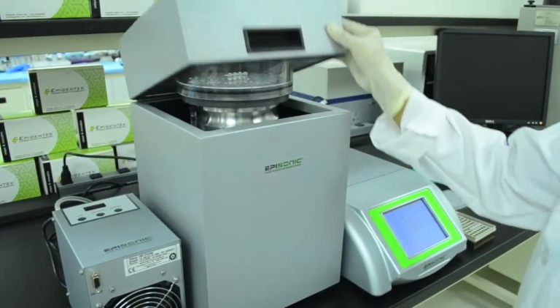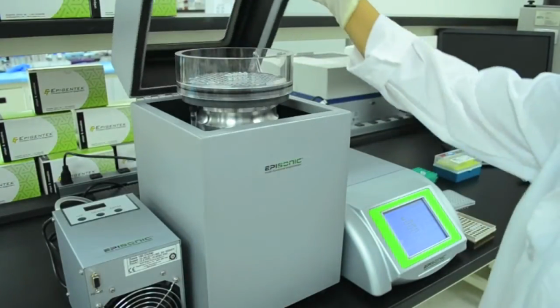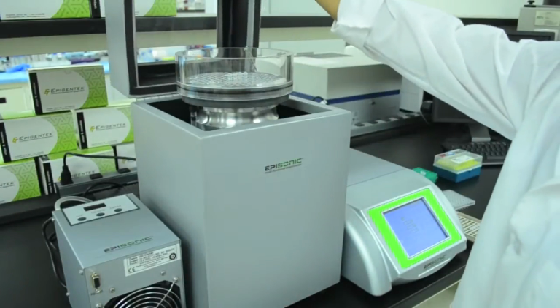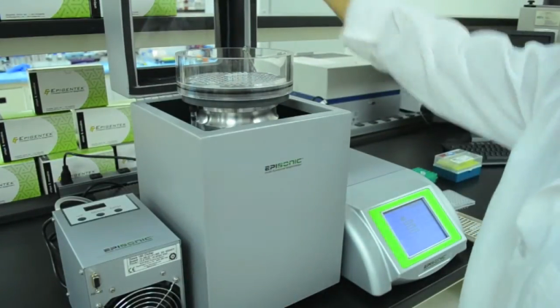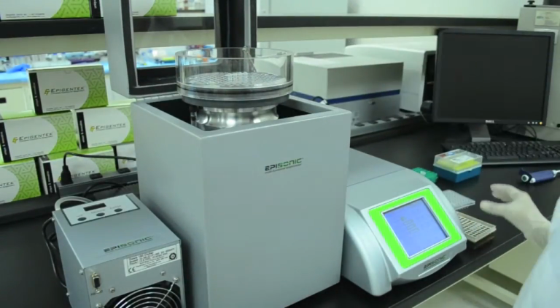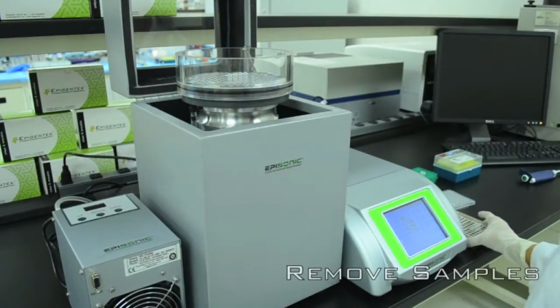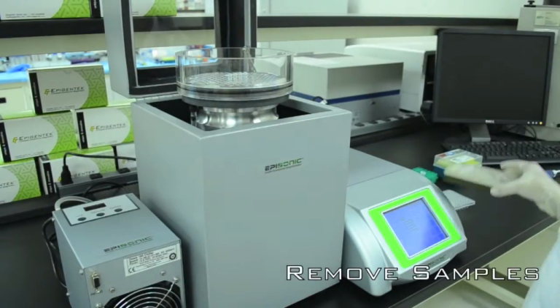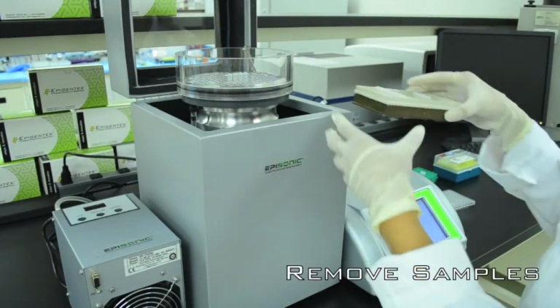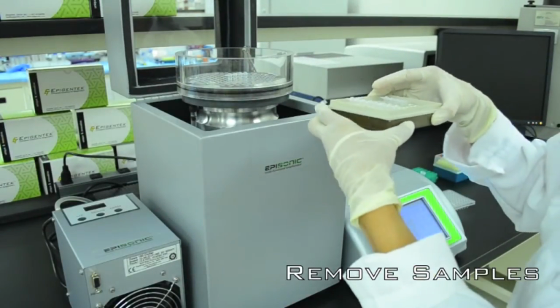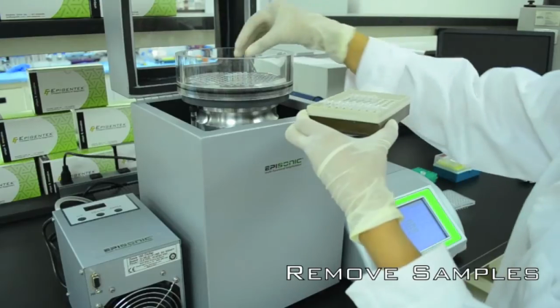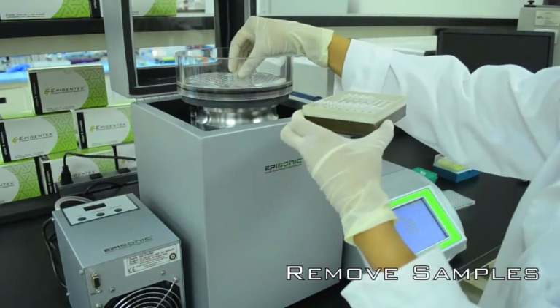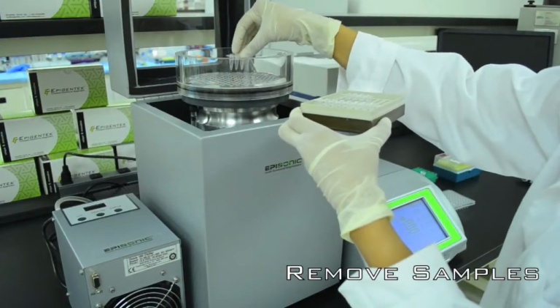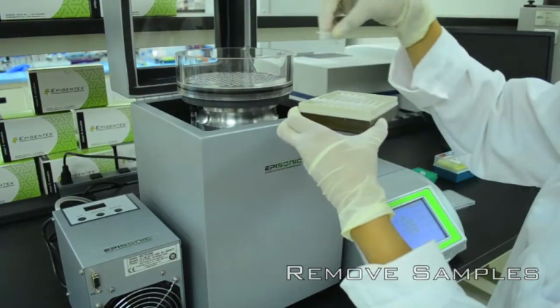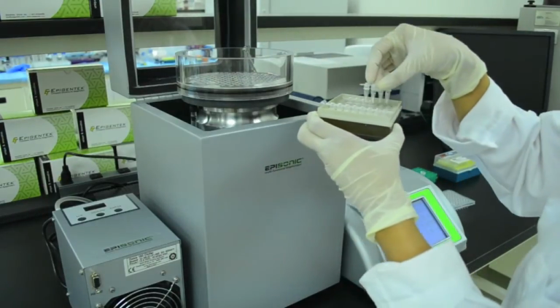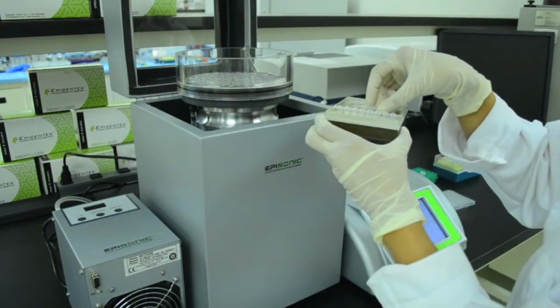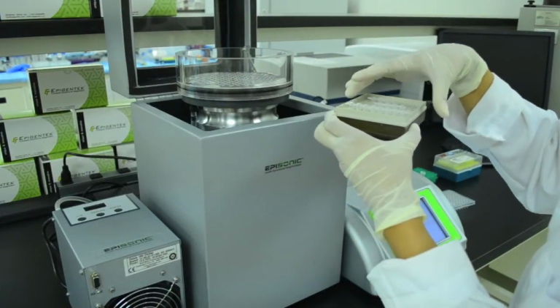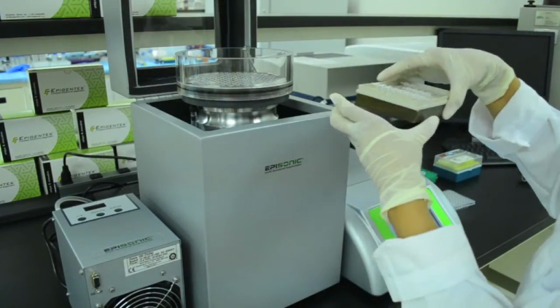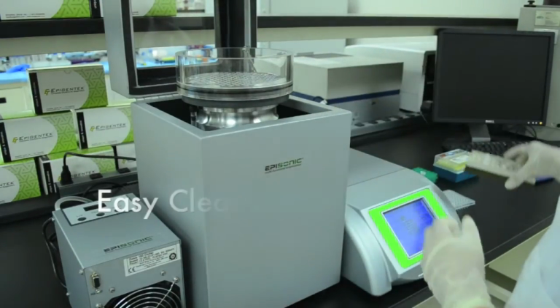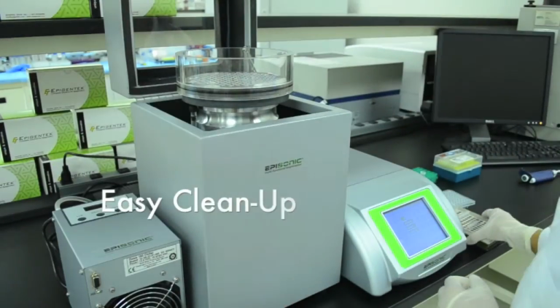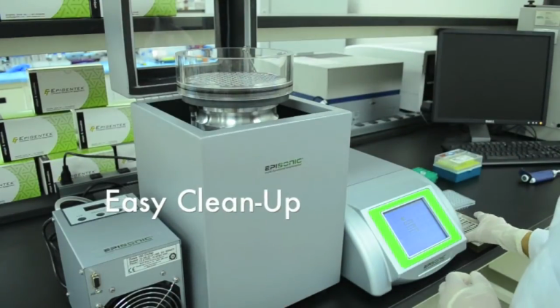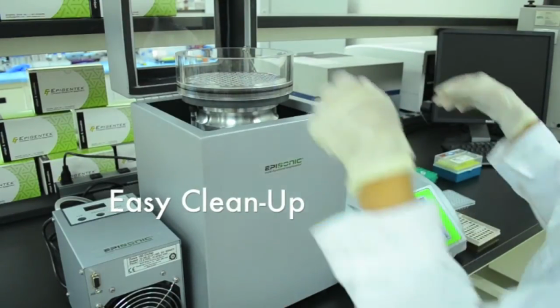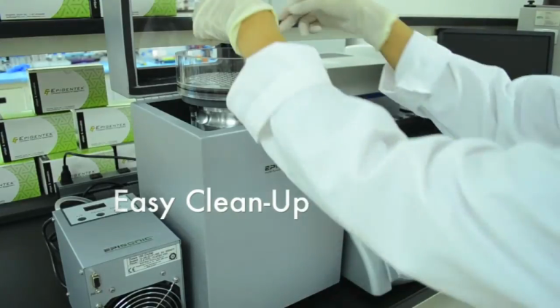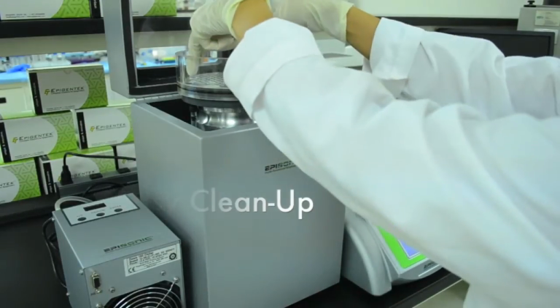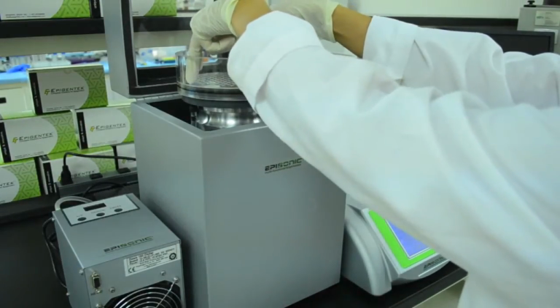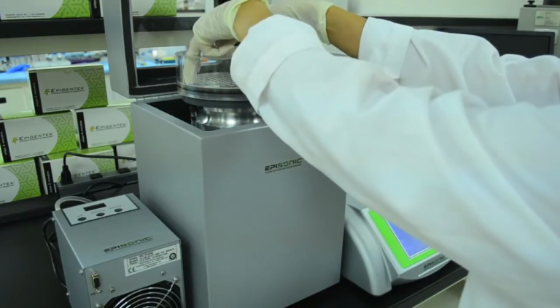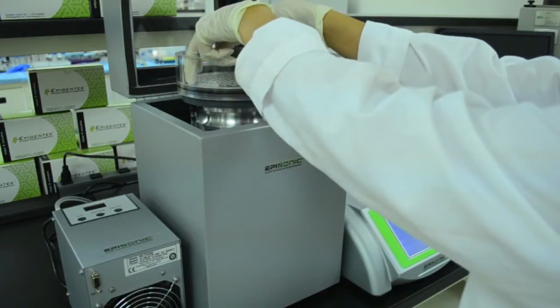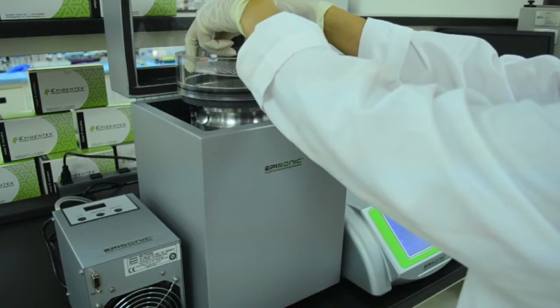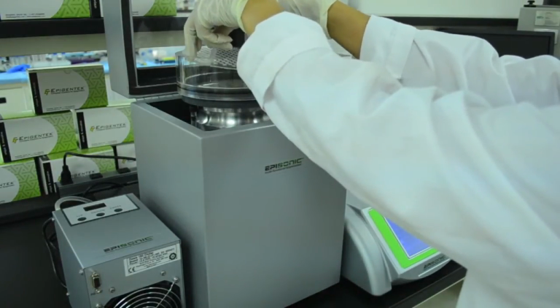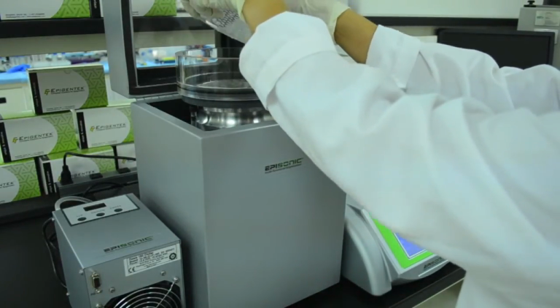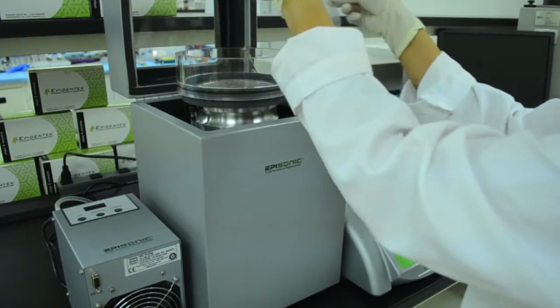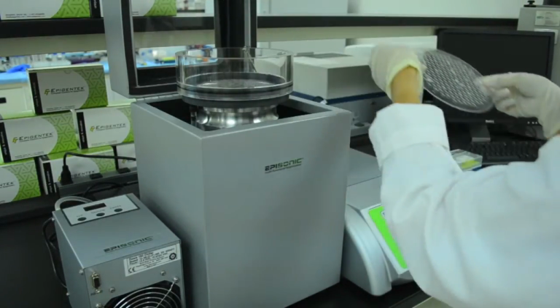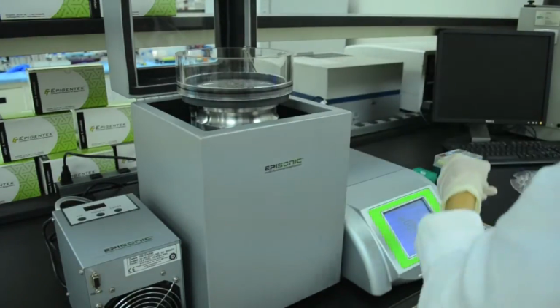Once finished, your samples are now ready for your downstream applications. Cleanup is easy — just remove the rack, drain the water with a quick-release mechanism in the tubing, and wipe down the sonication processing horn.